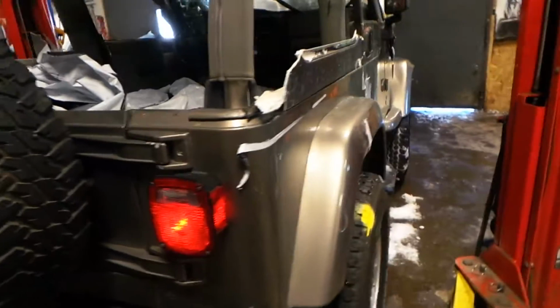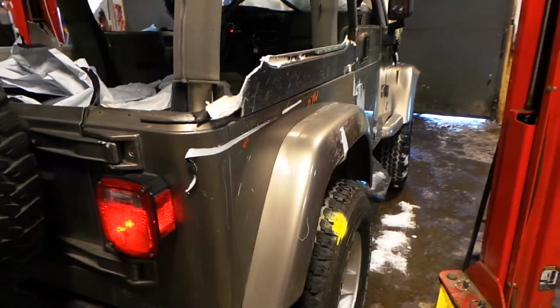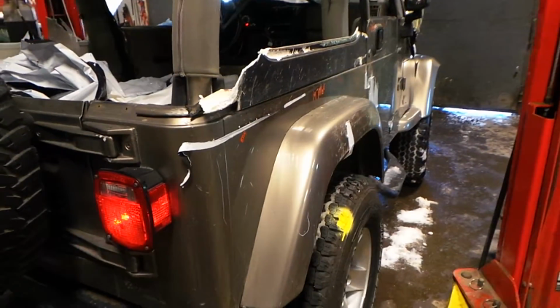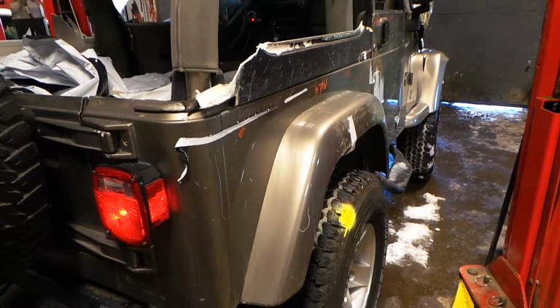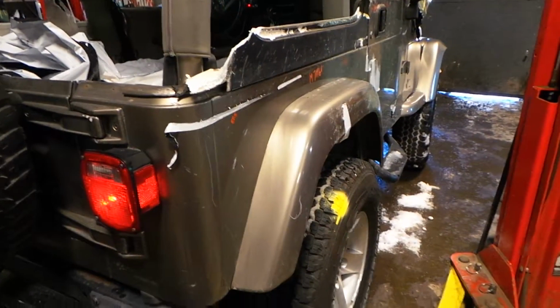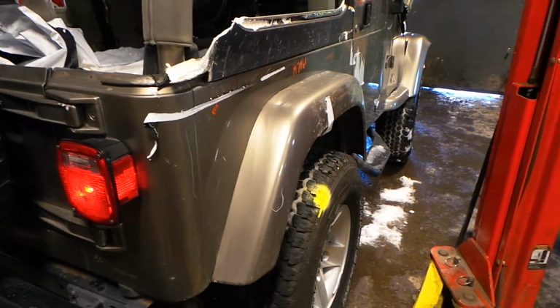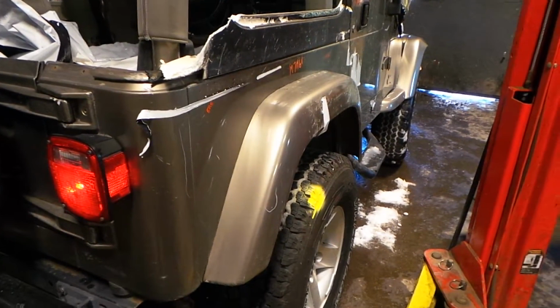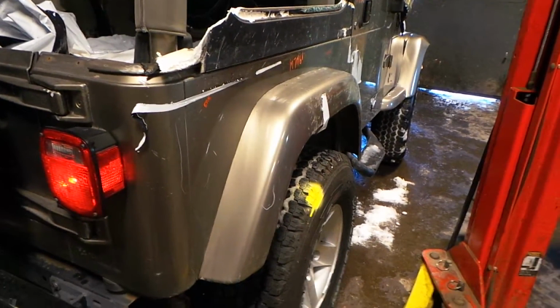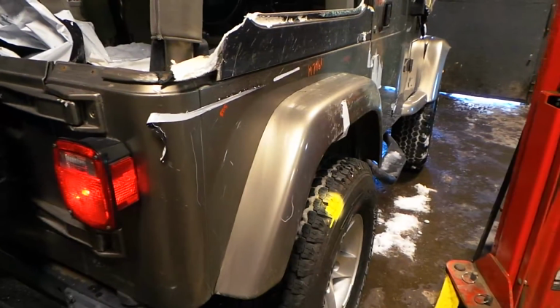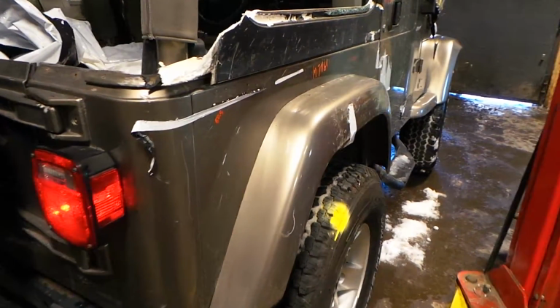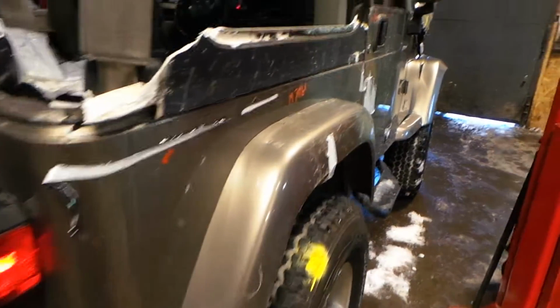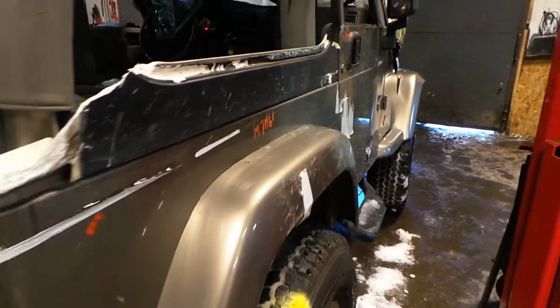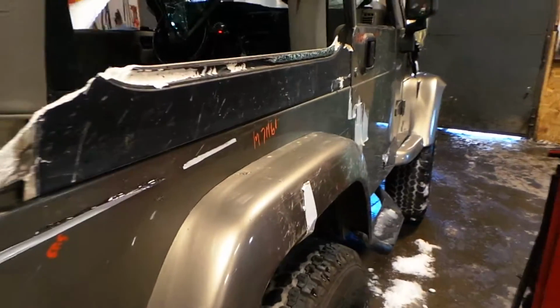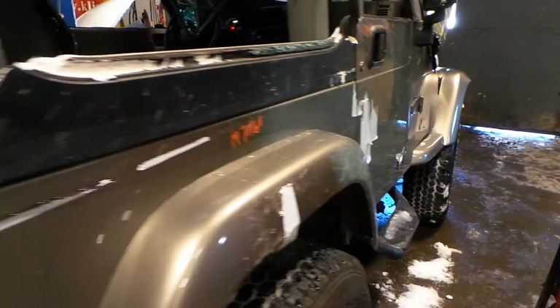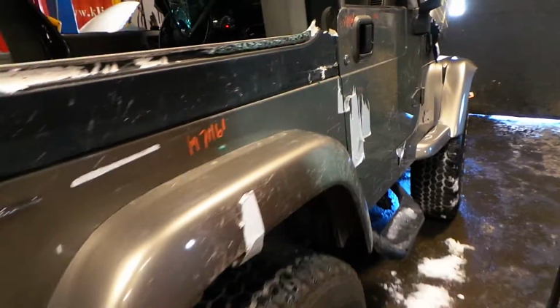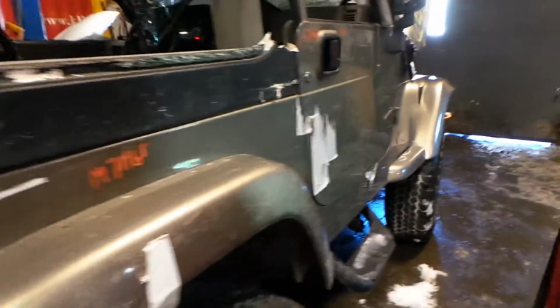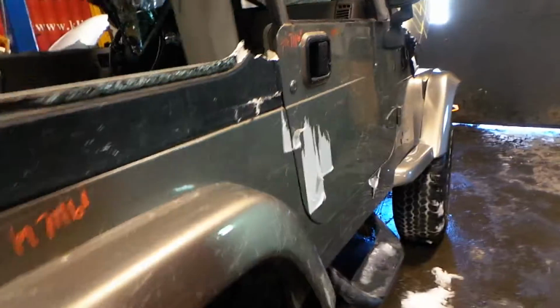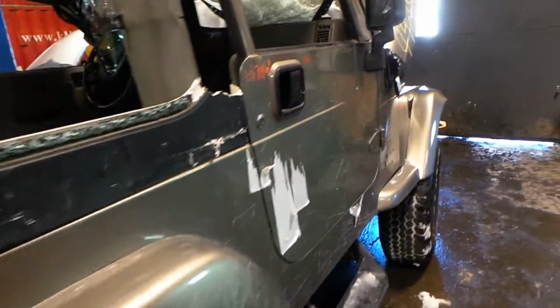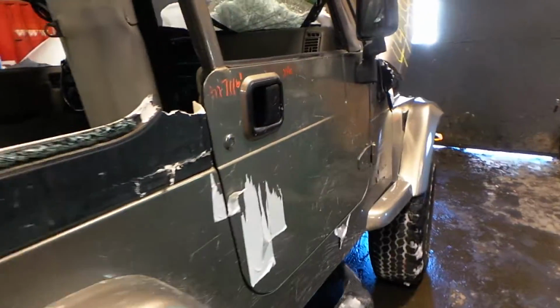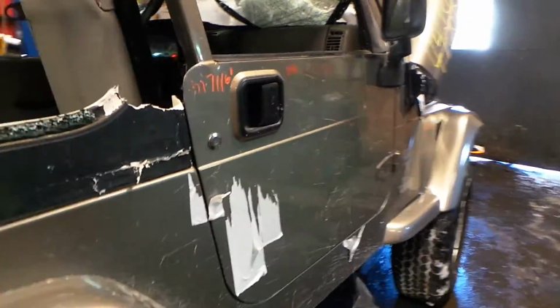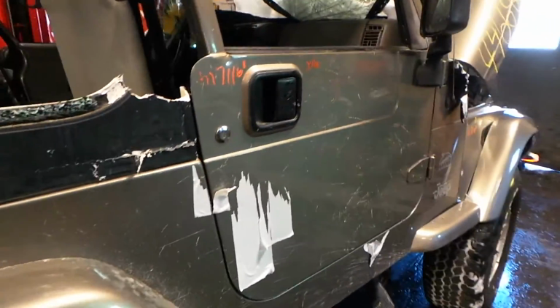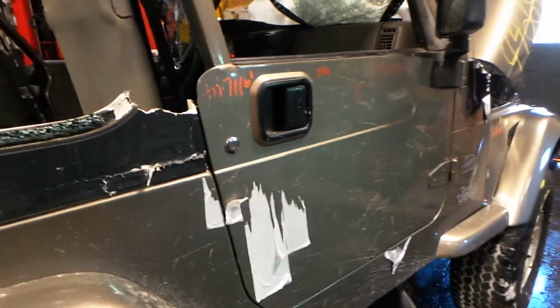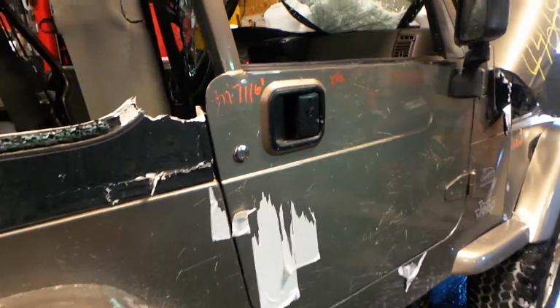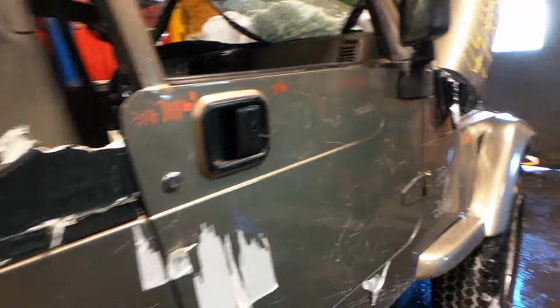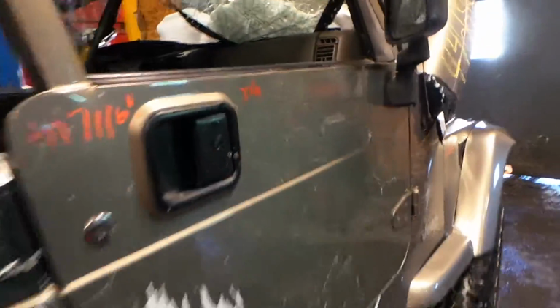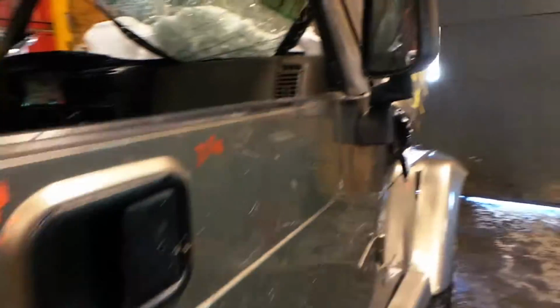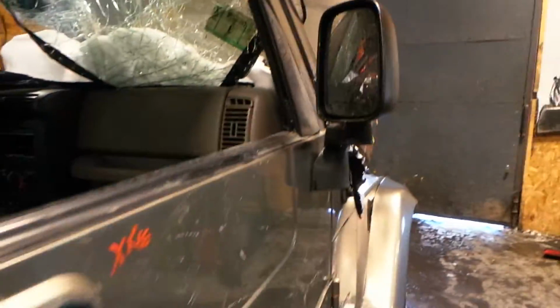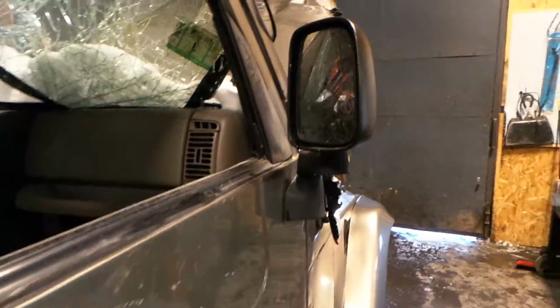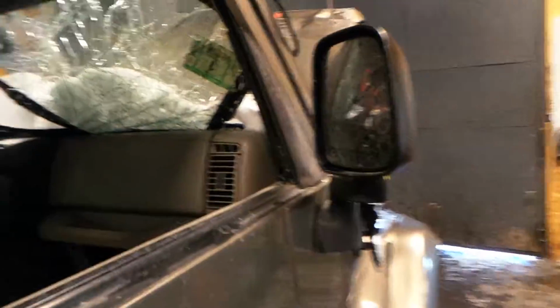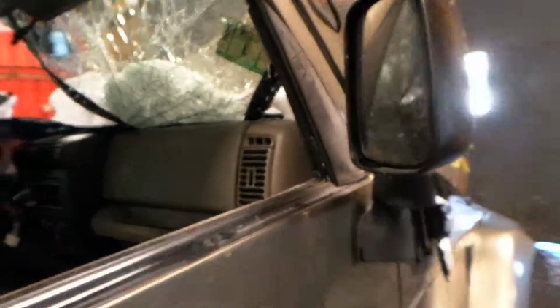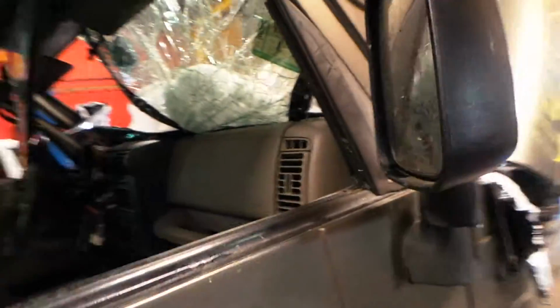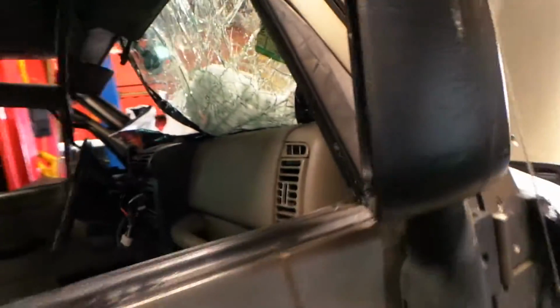Around the other side, the quarter panel is insurance quality. The front door is good for the regulator. We also have a good manual black textured mirror.